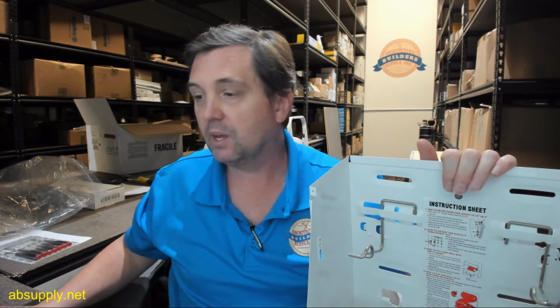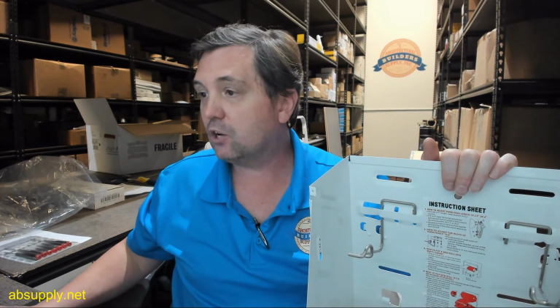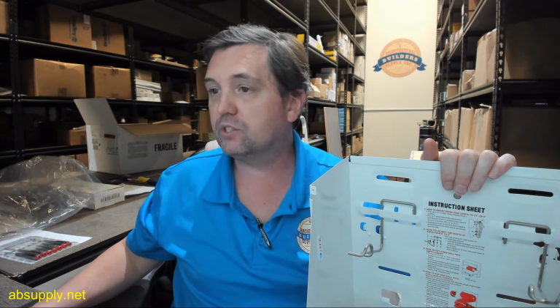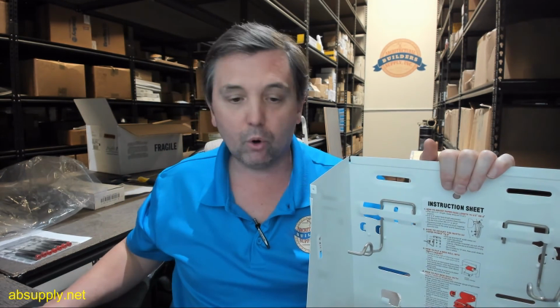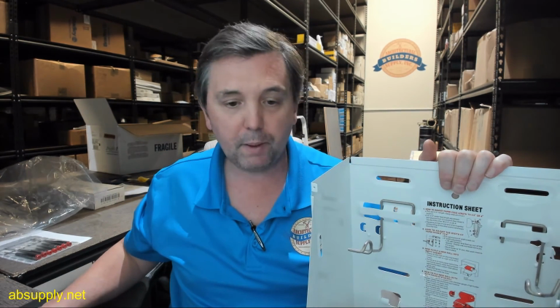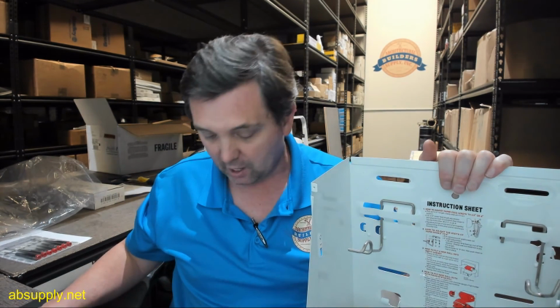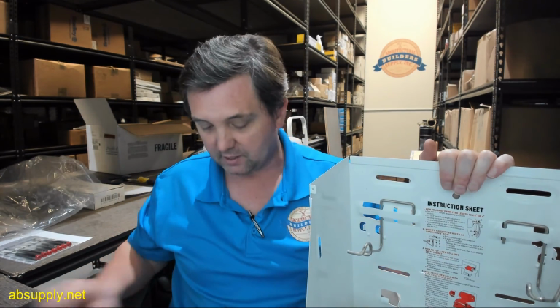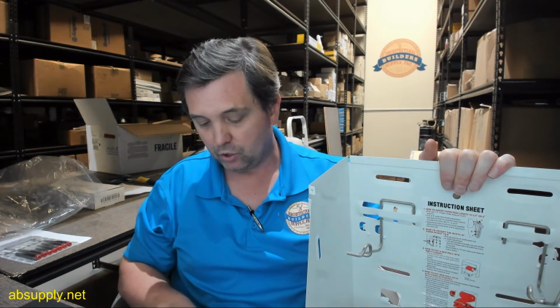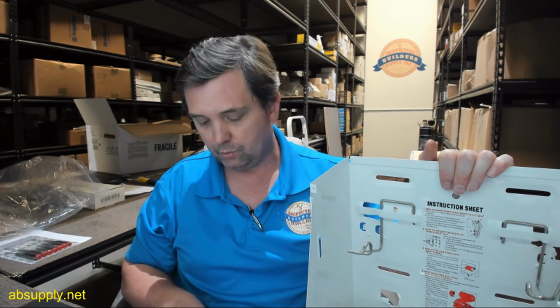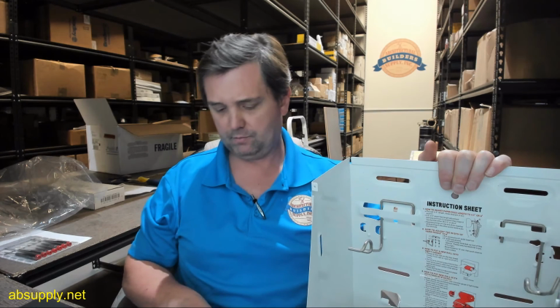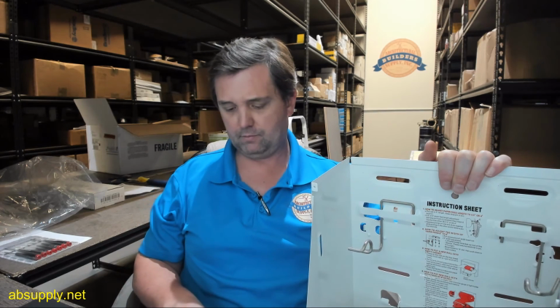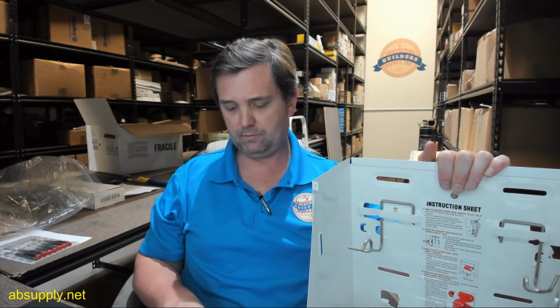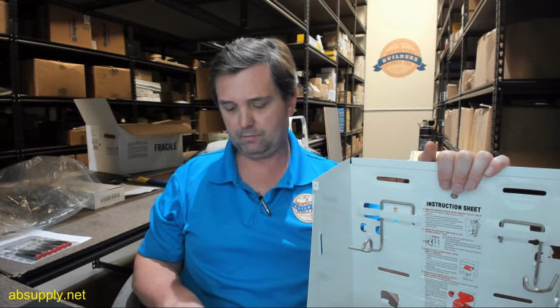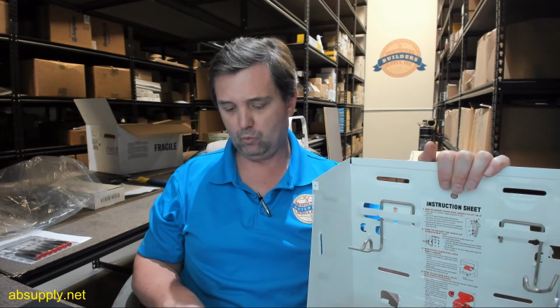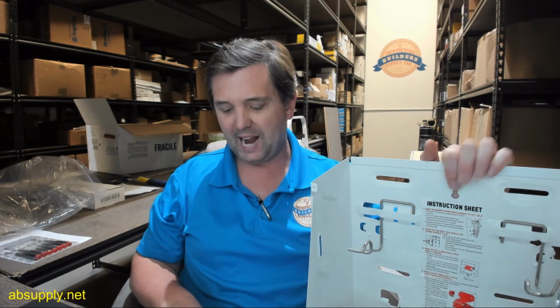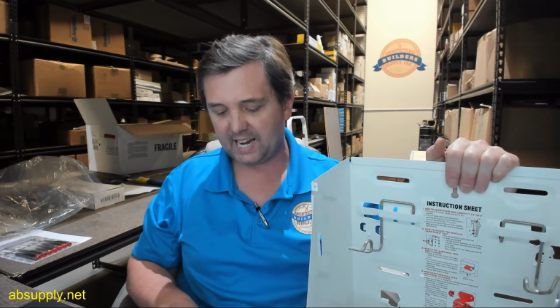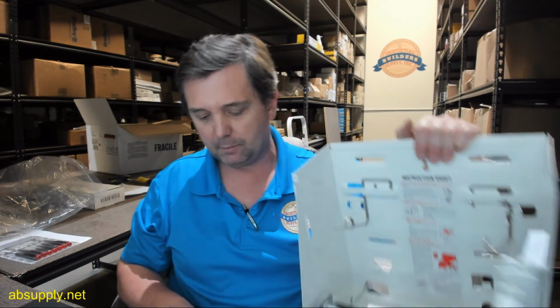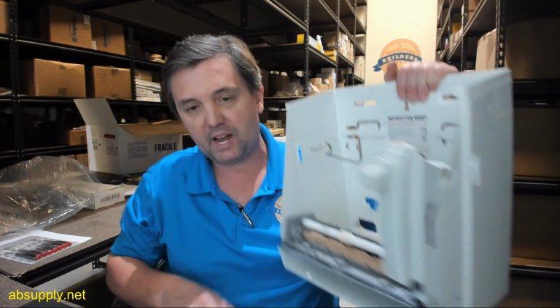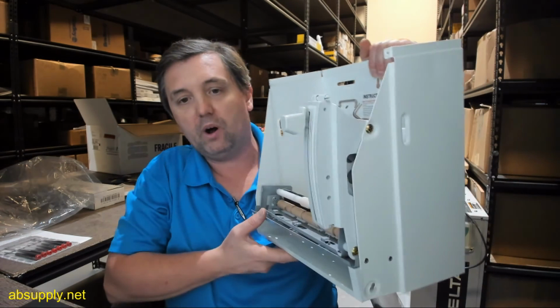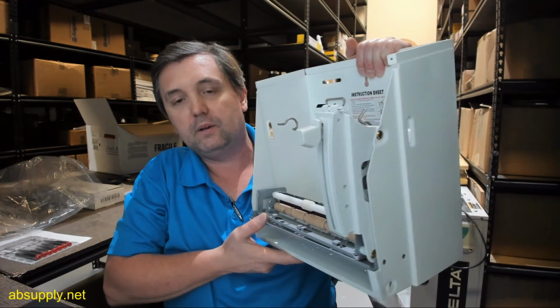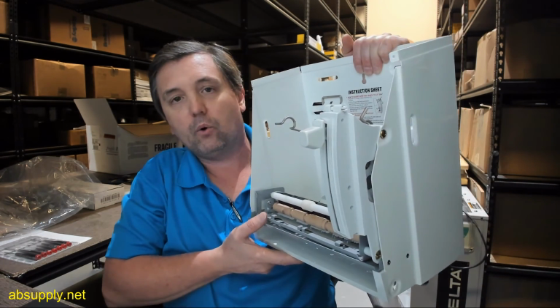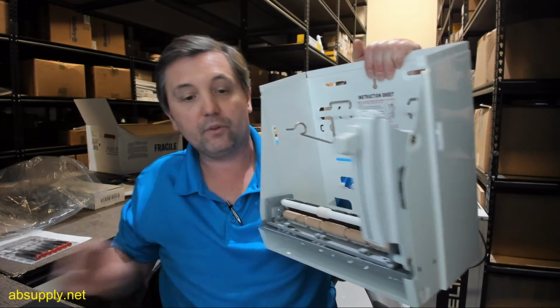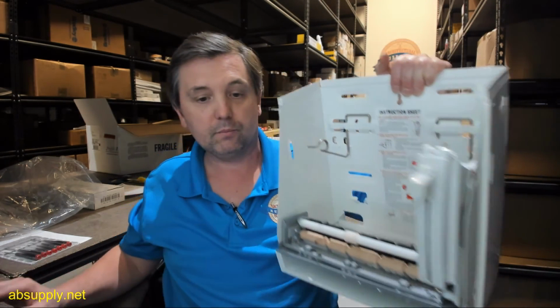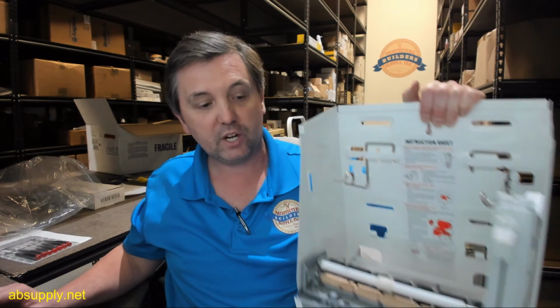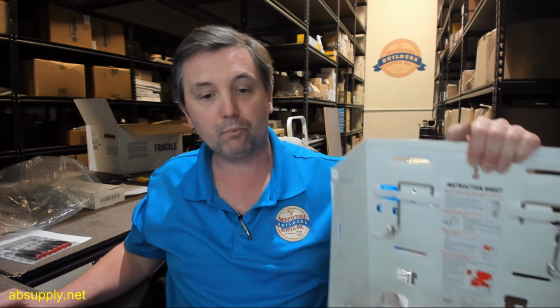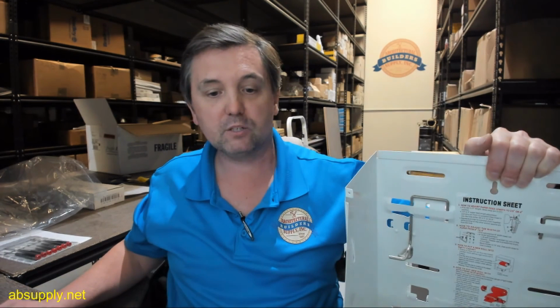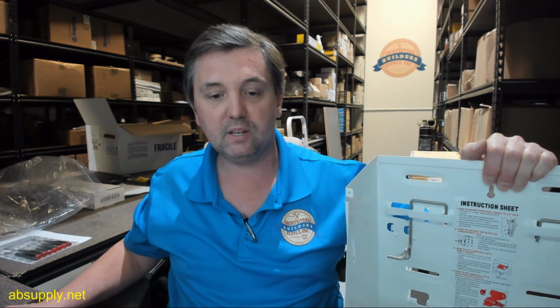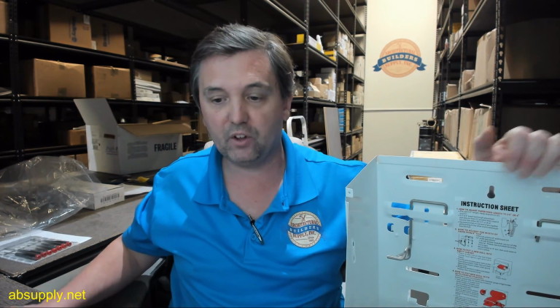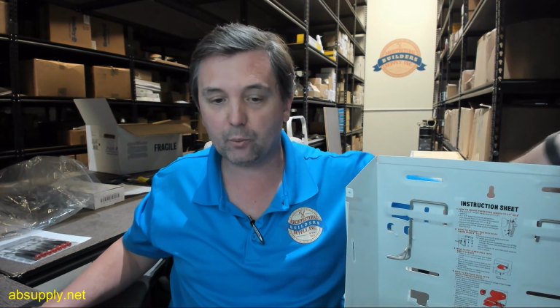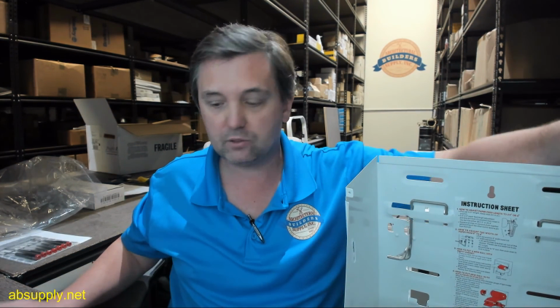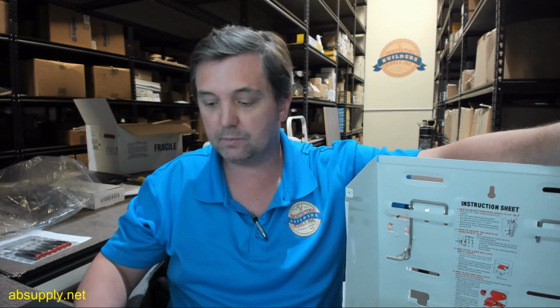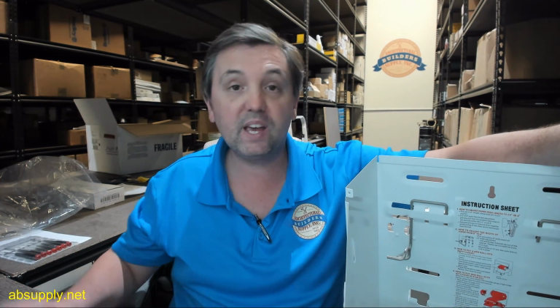So they do a good job and continue to earn your business that way. Any questions on the roll paper towel mechanism U199AW-1, or any other AJW product, please feel free to reach out to us. And thank you.